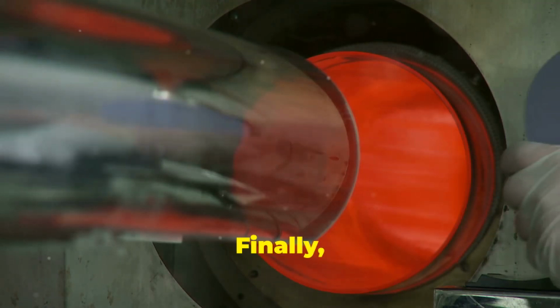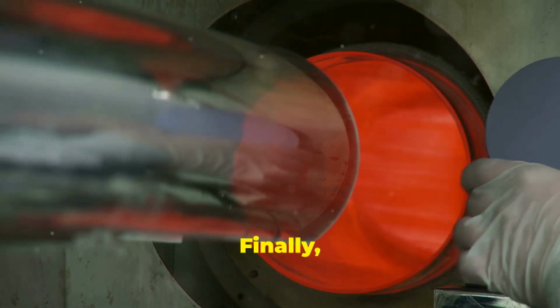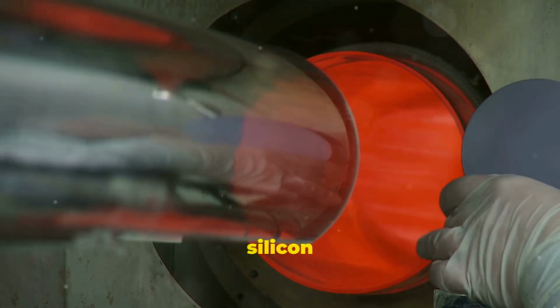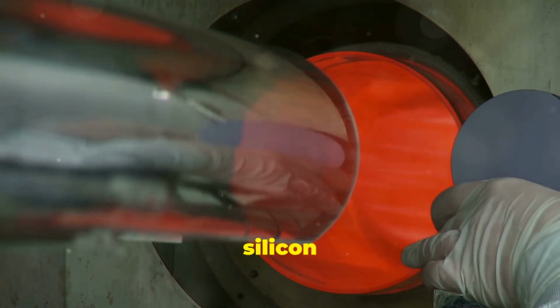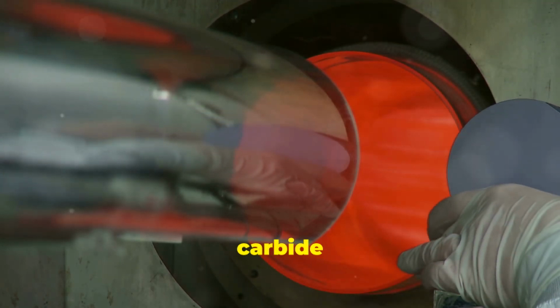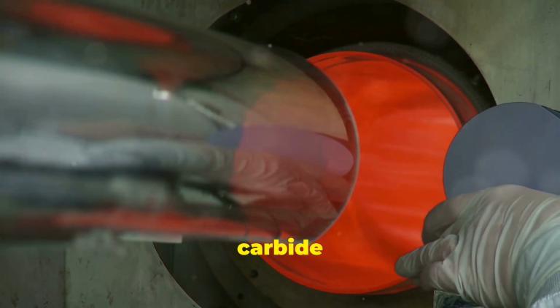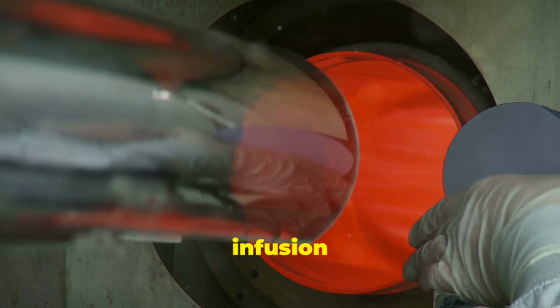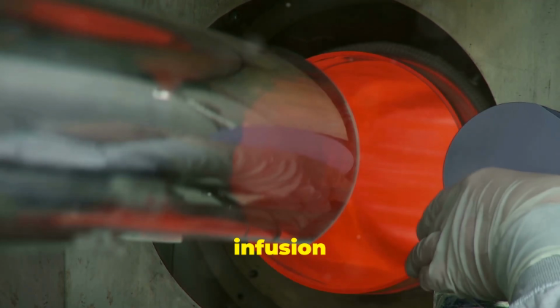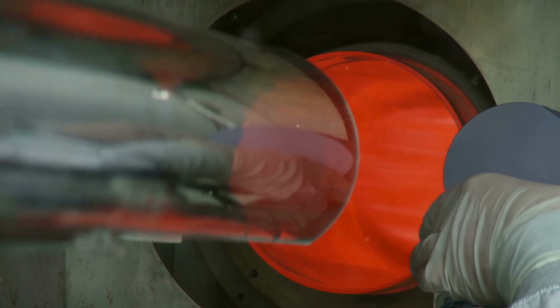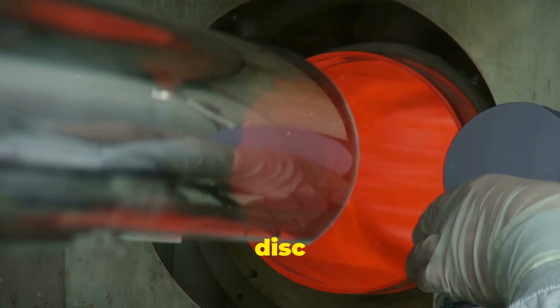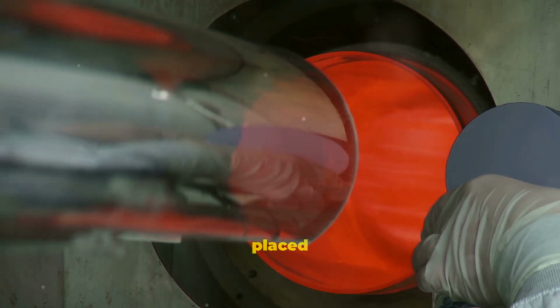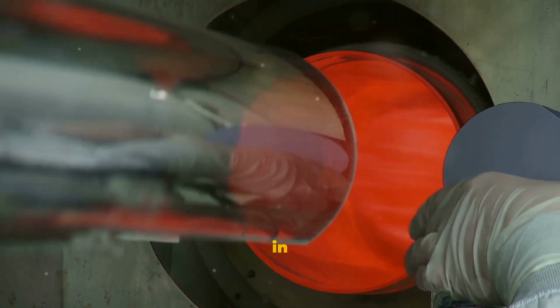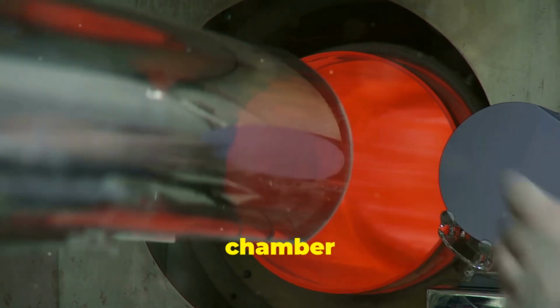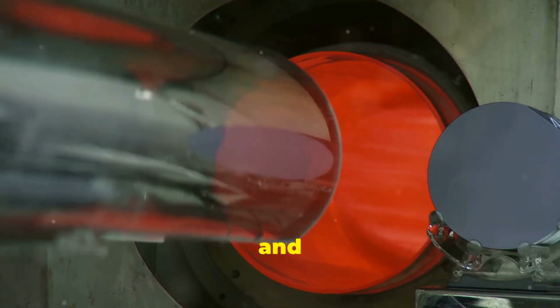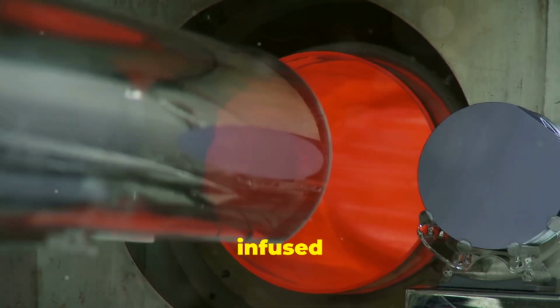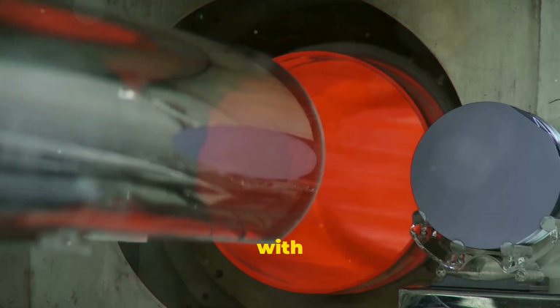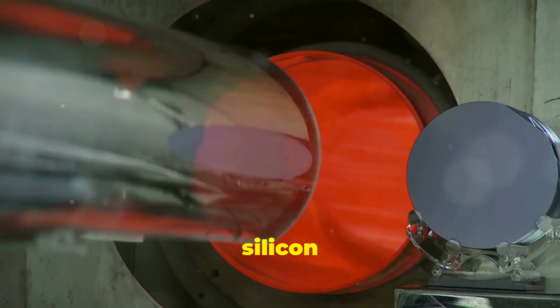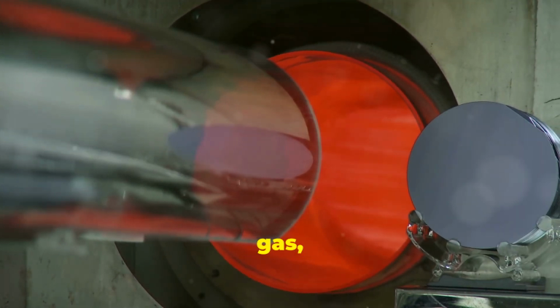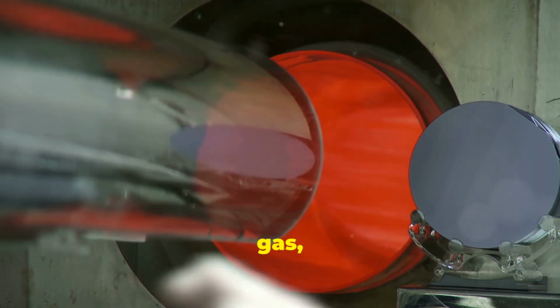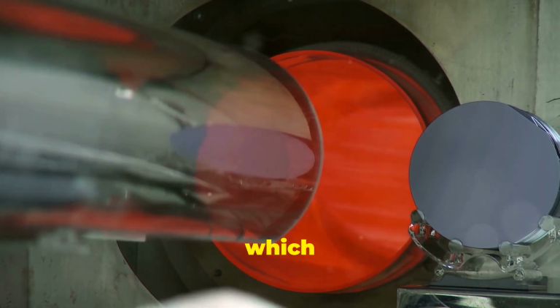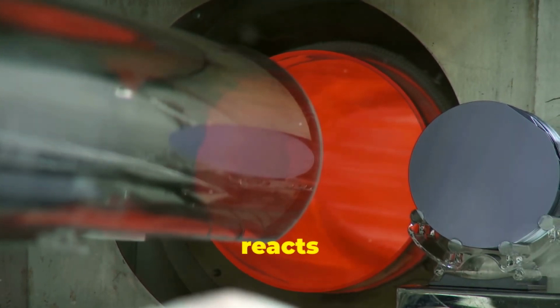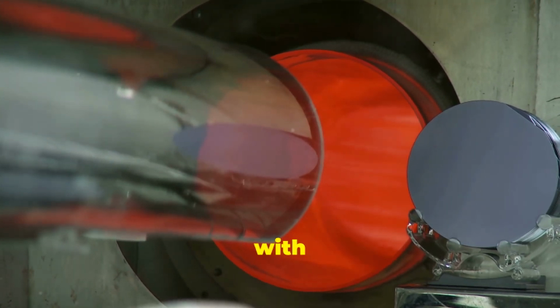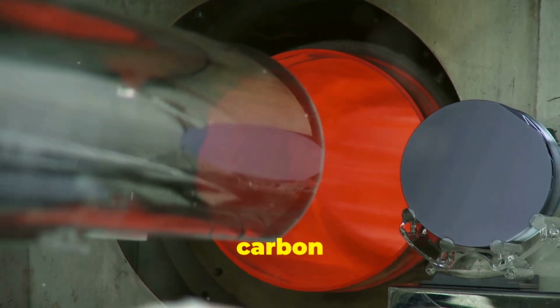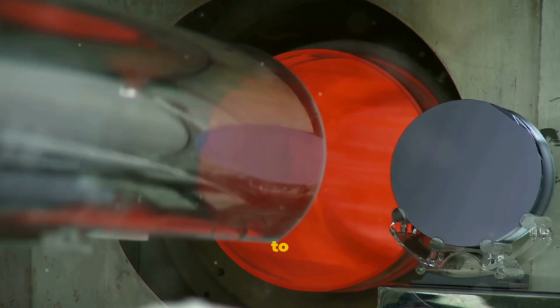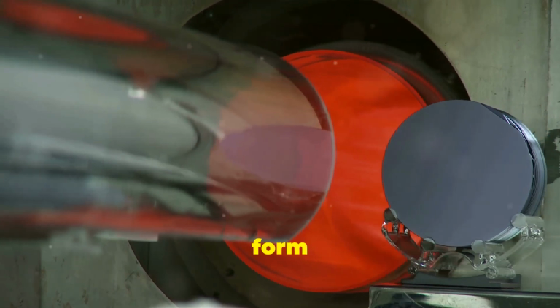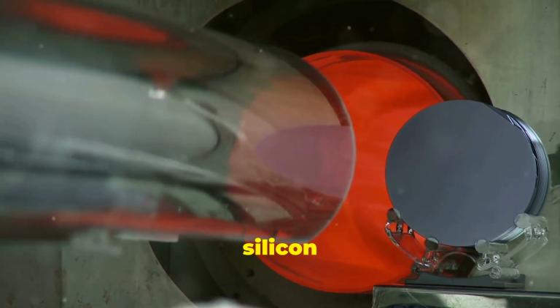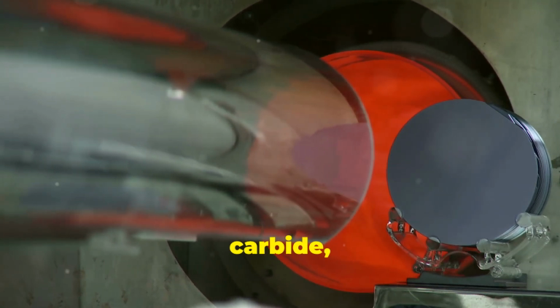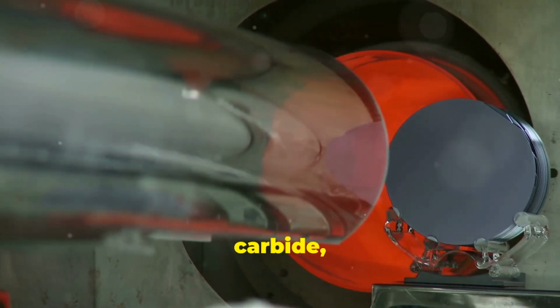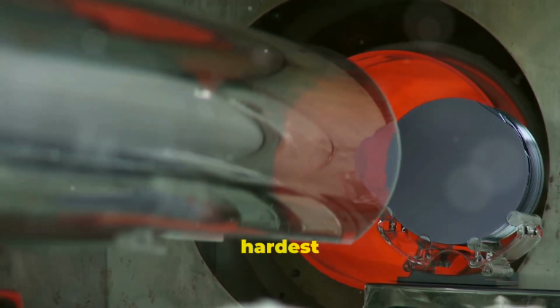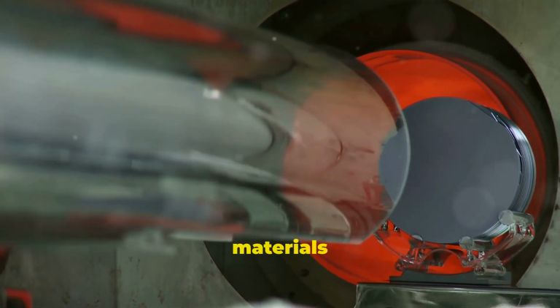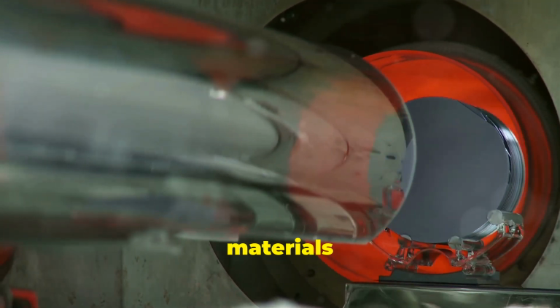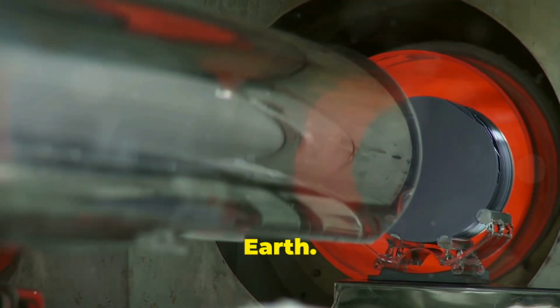Finally, silicon carbide infusion. The disk is placed in a chamber and infused with silicon gas, which reacts with the carbon to form silicon carbide — one of the hardest materials on Earth.